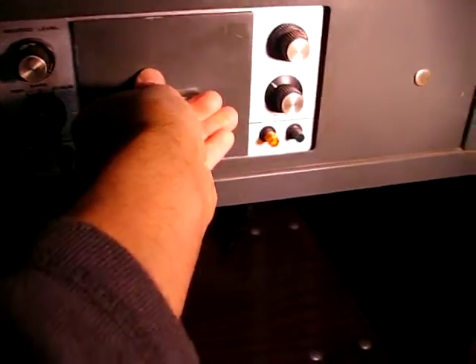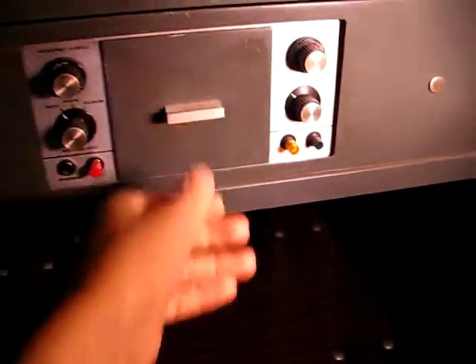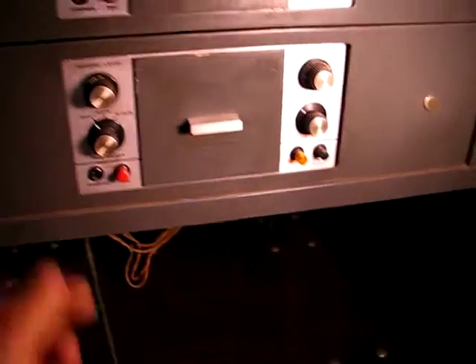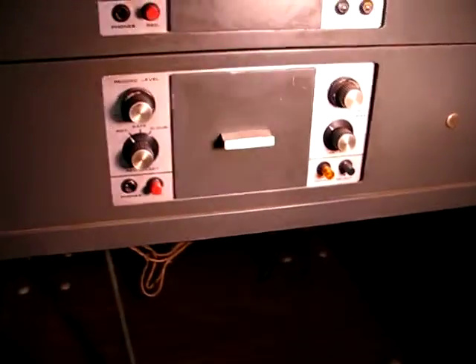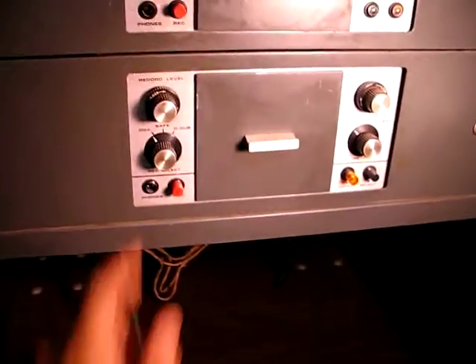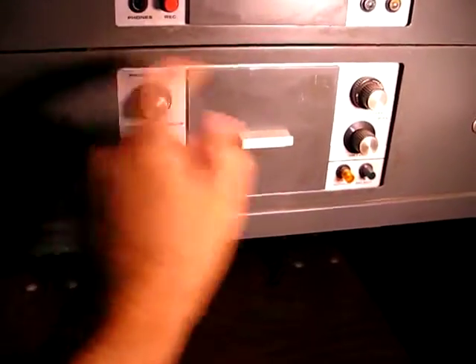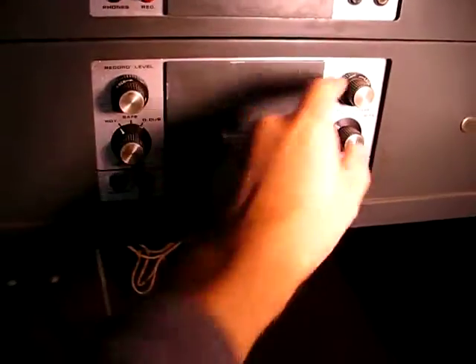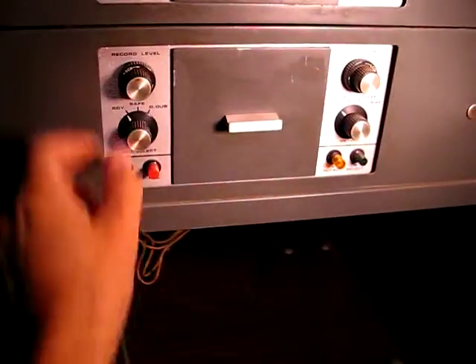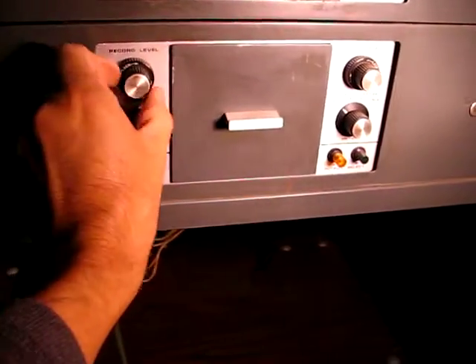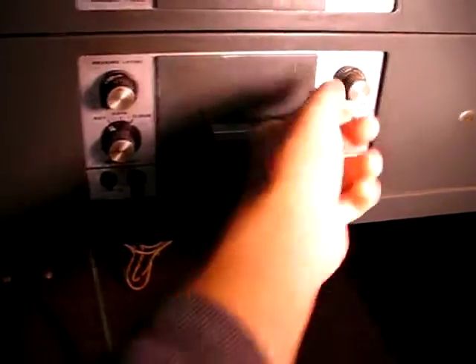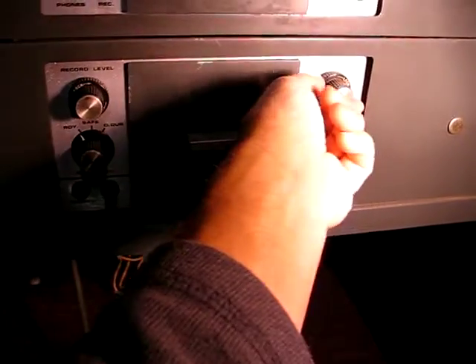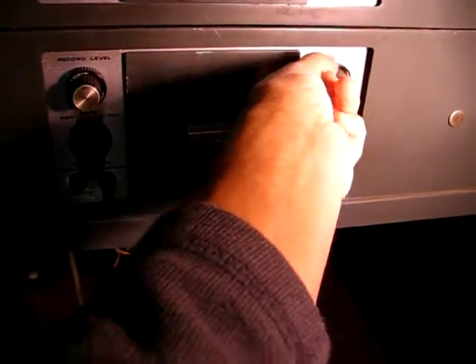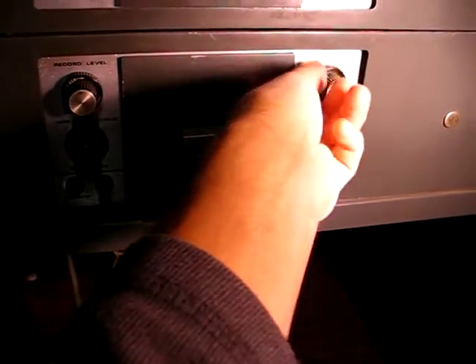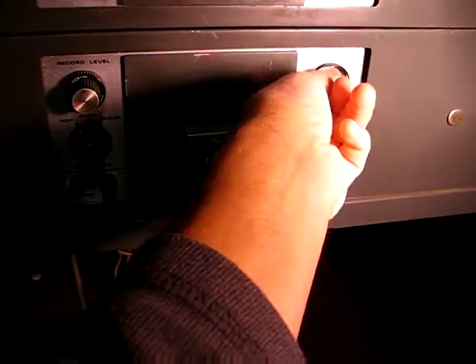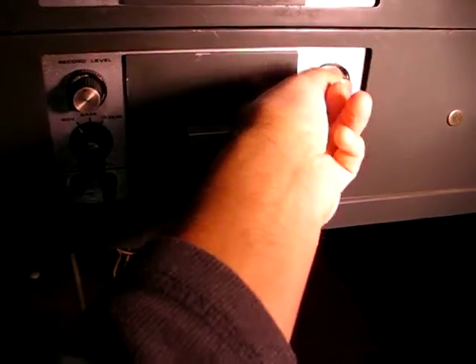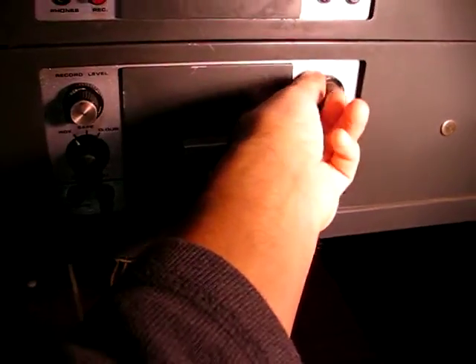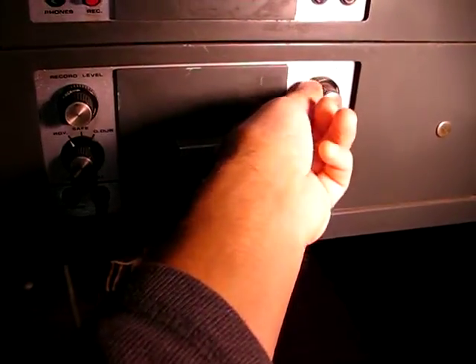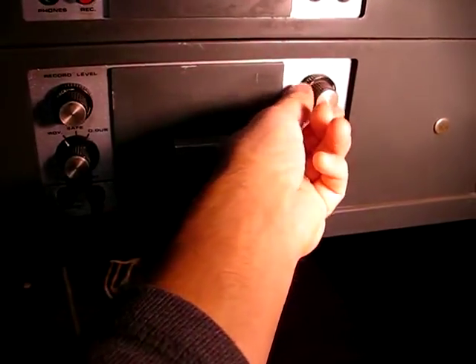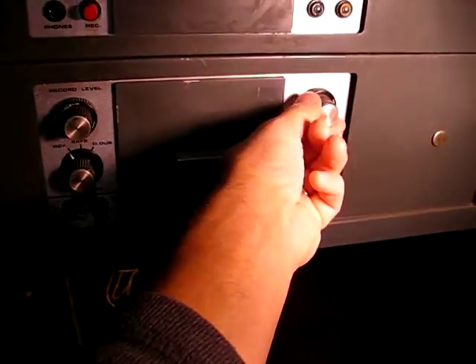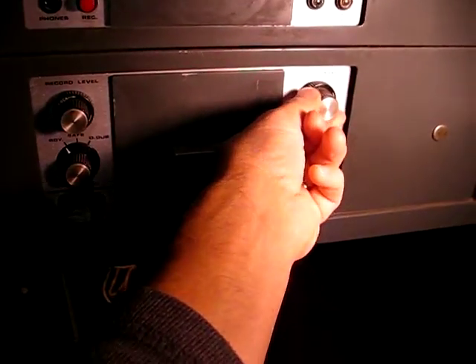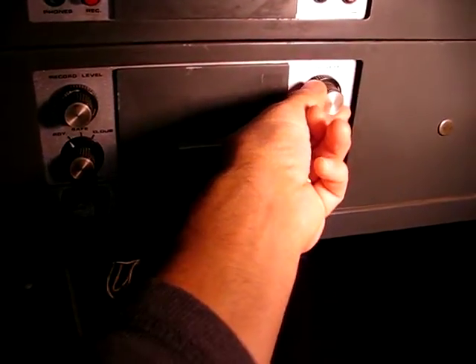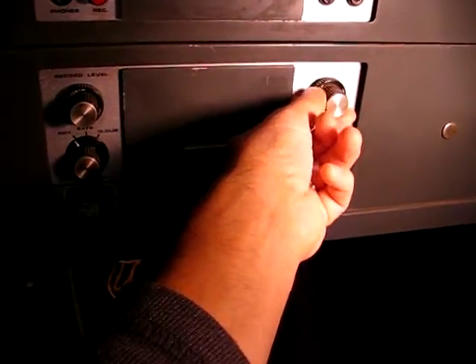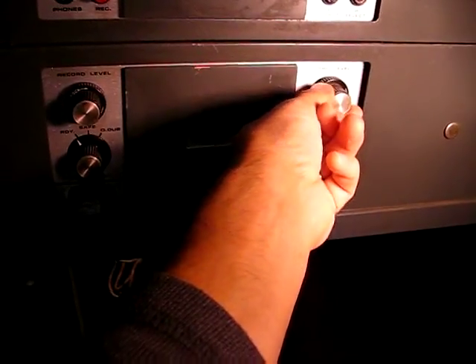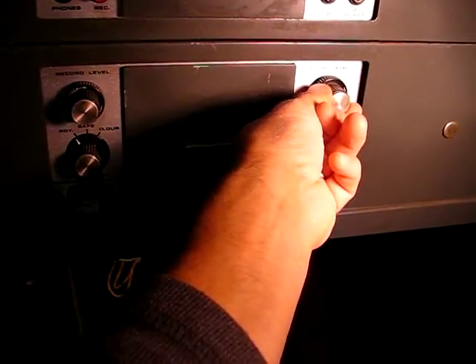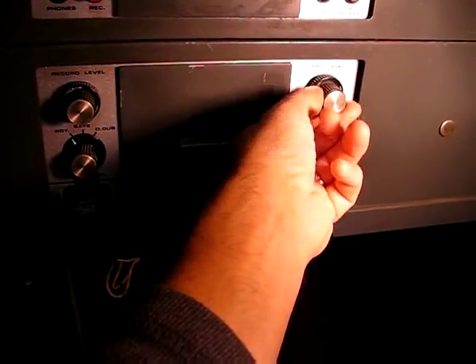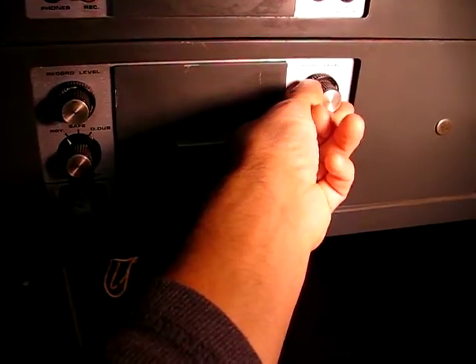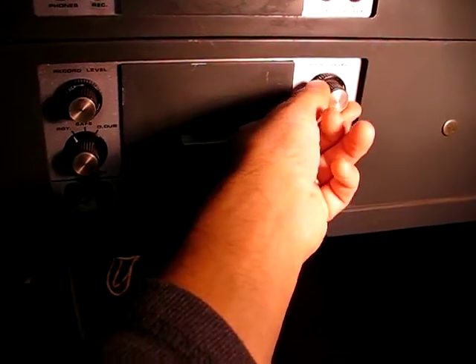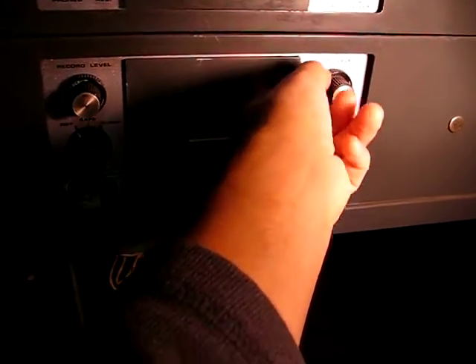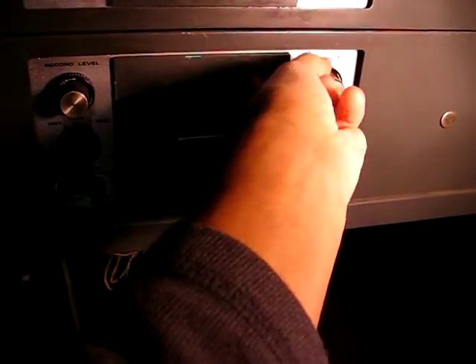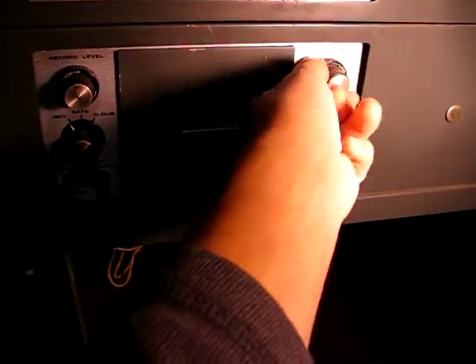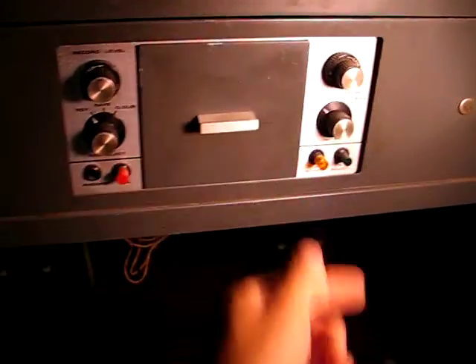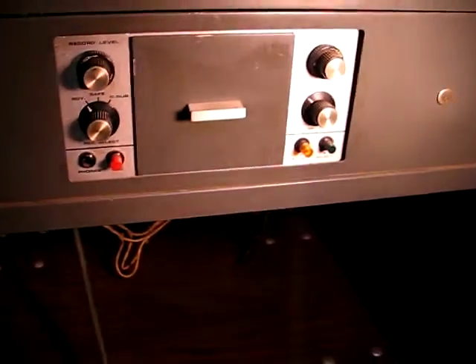We've got record and reproduce levels. They've got these neat little lock things on there — all that does is put some friction on the knob so it's harder to turn, but that's a nice little feature.